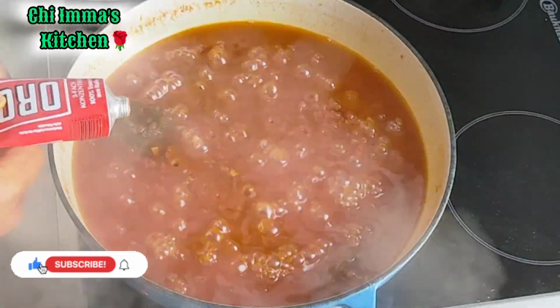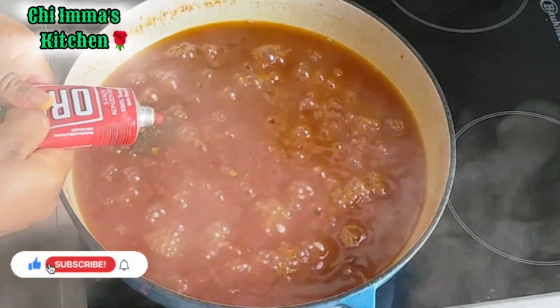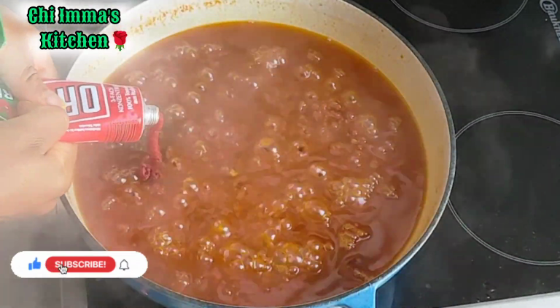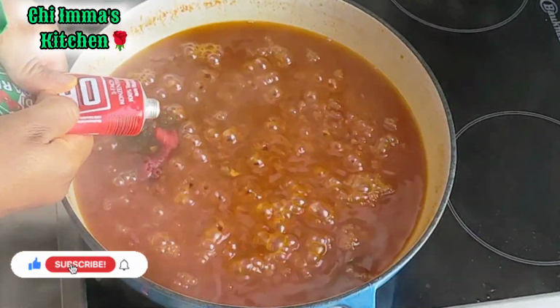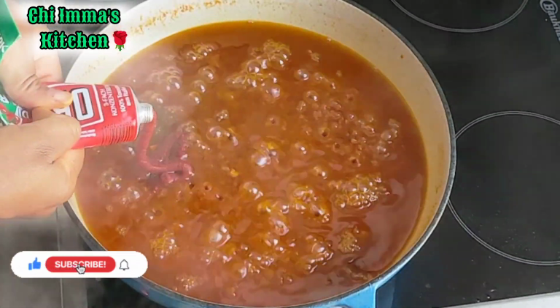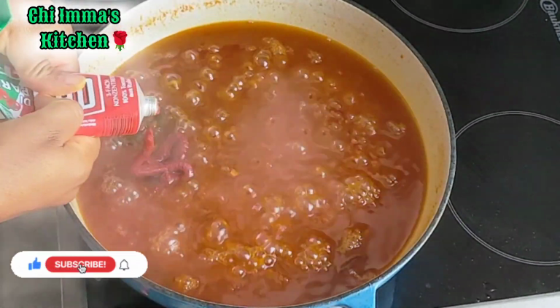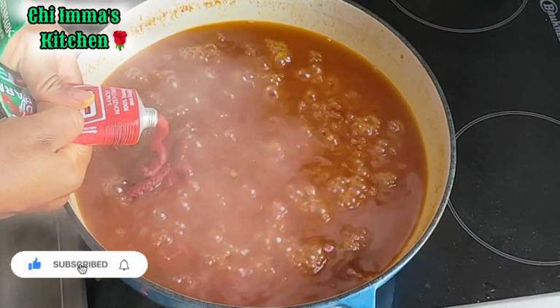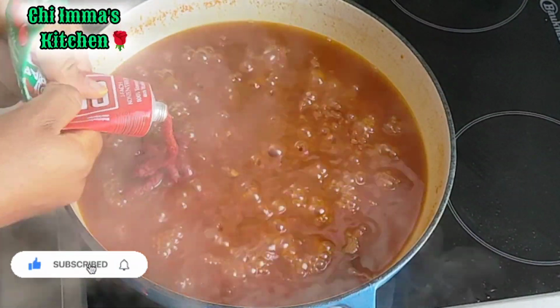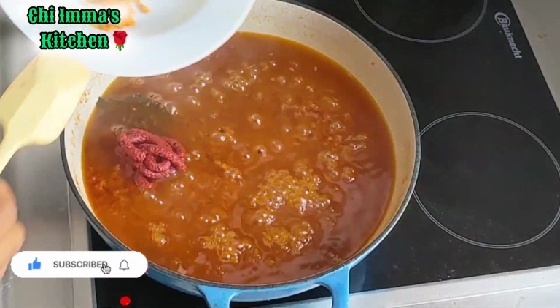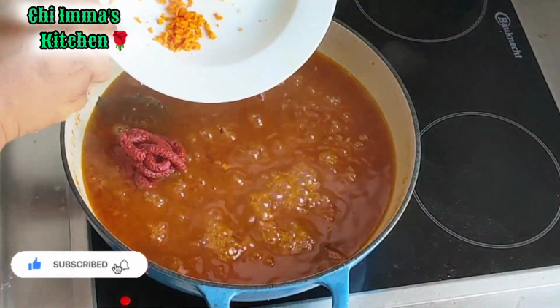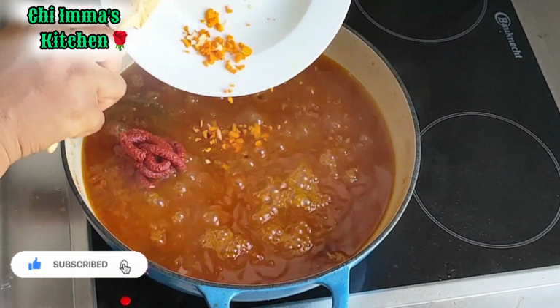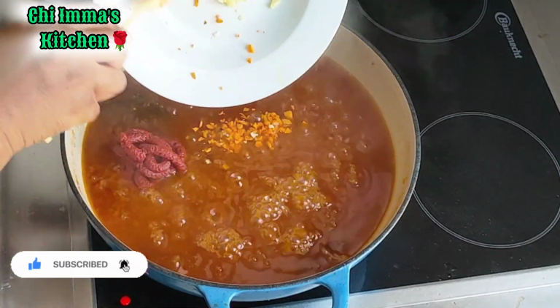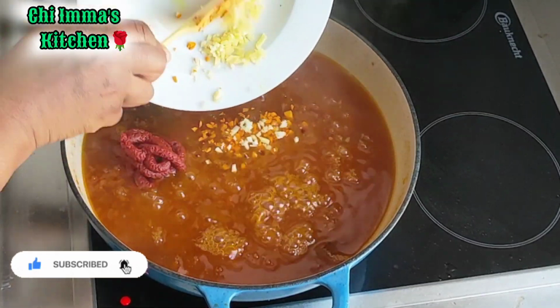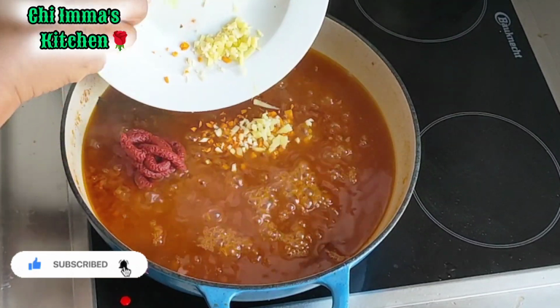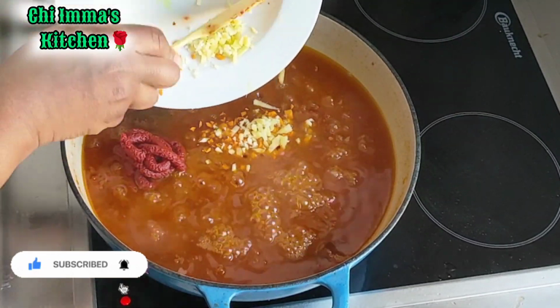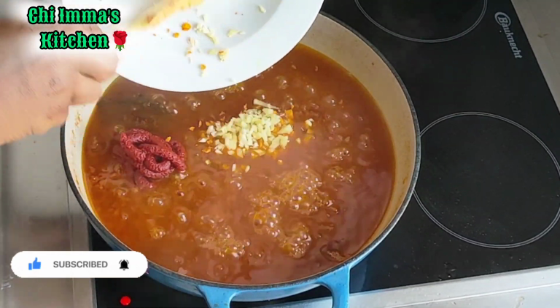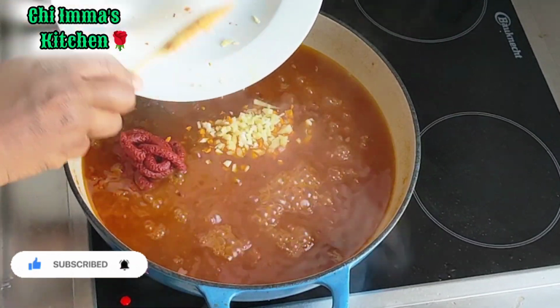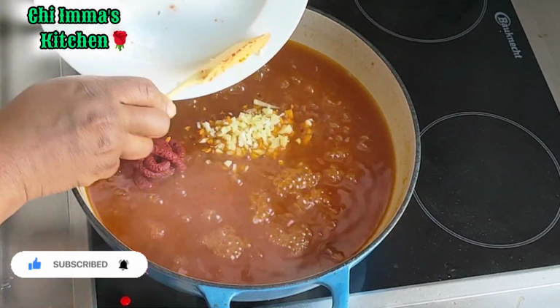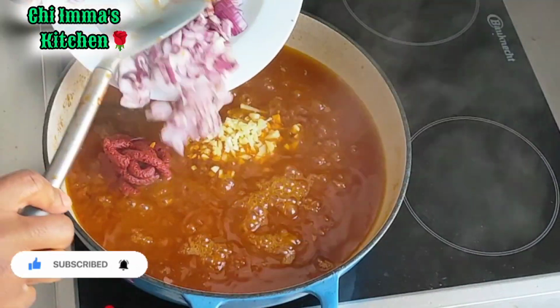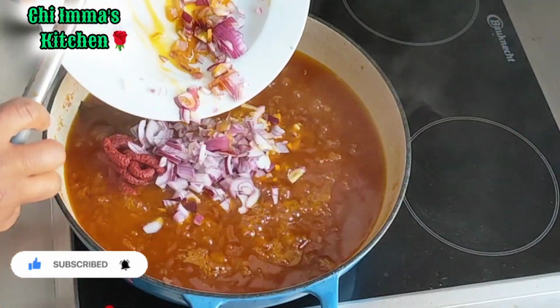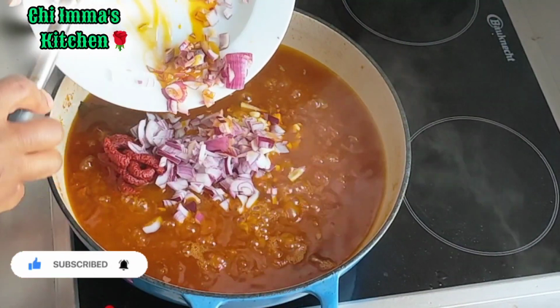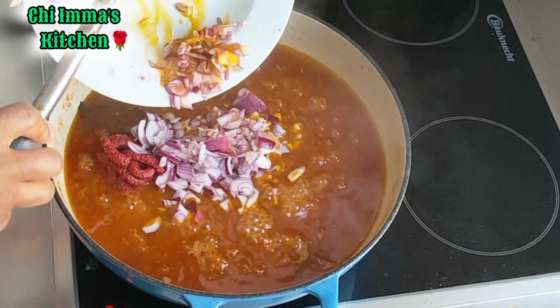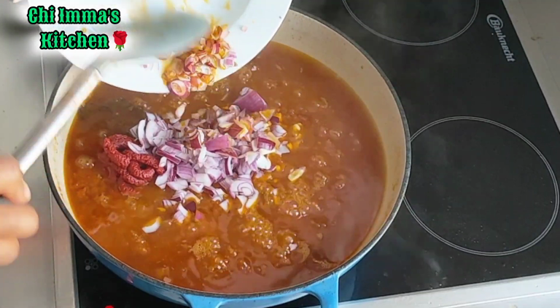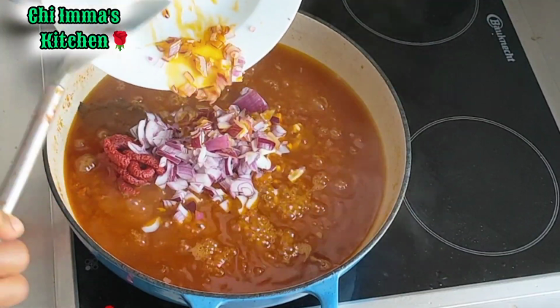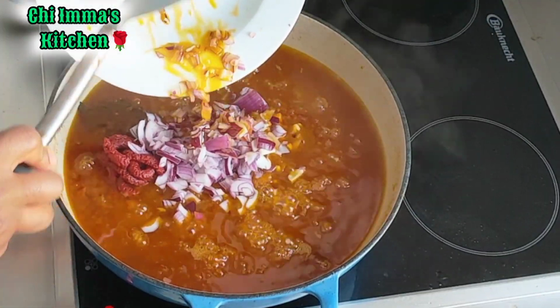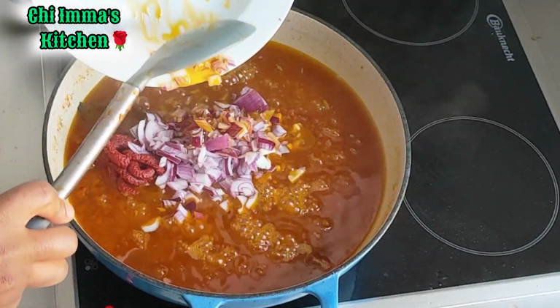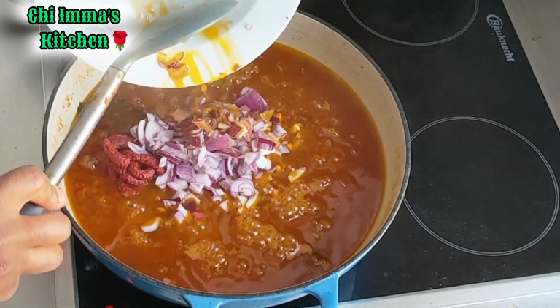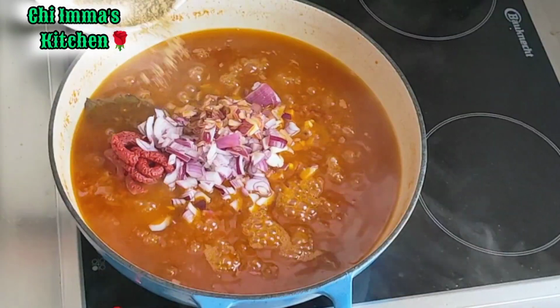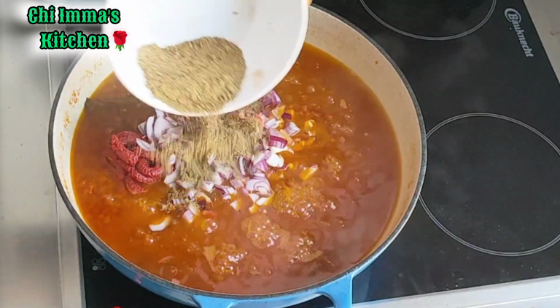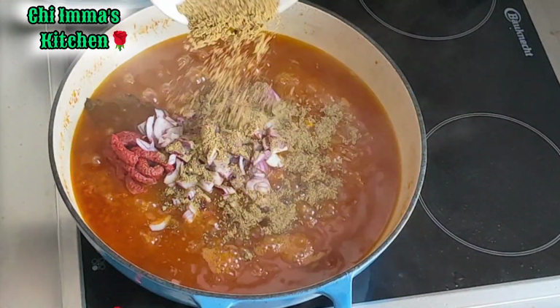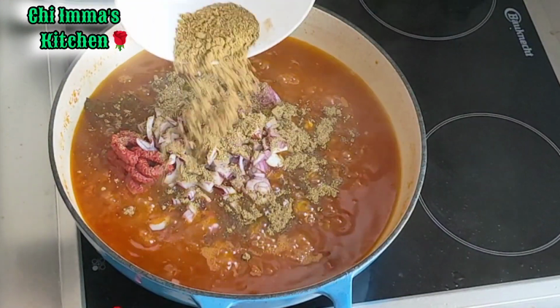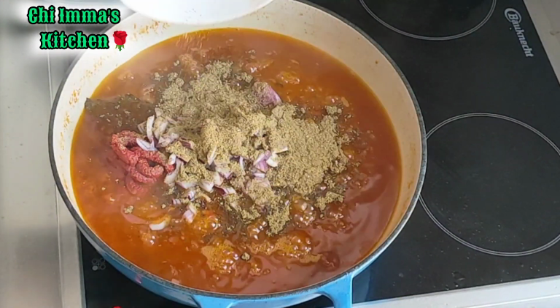Next, I will go in with my tomato paste, the remaining ginger, garlic, and turmeric, then the onions, then the remaining mixed spice. I will stir everything together and allow it to heat for another five minutes.